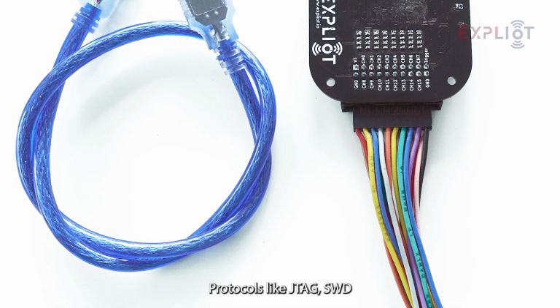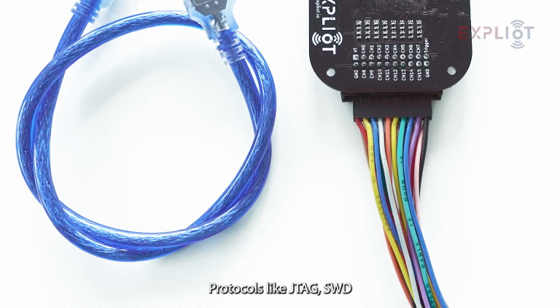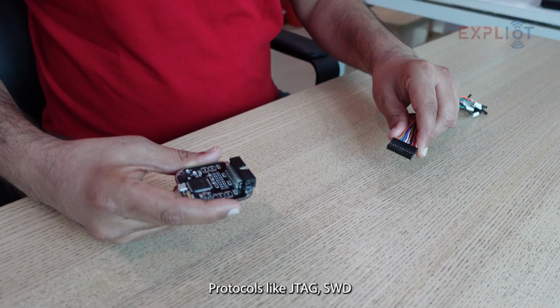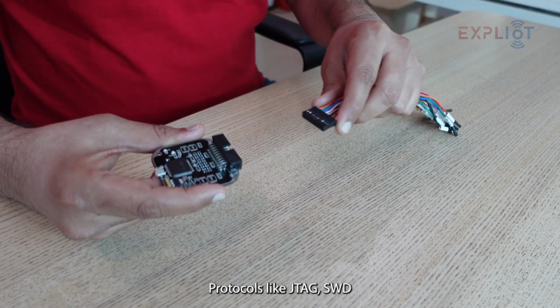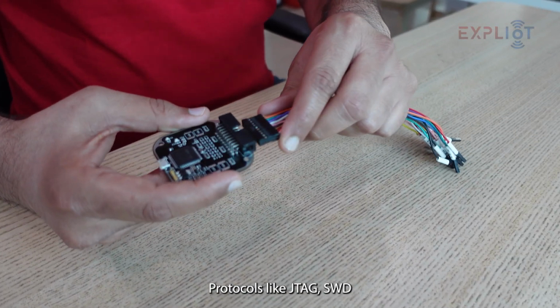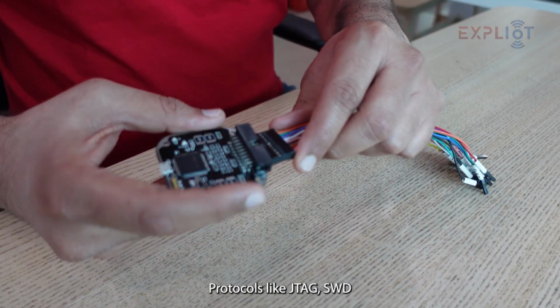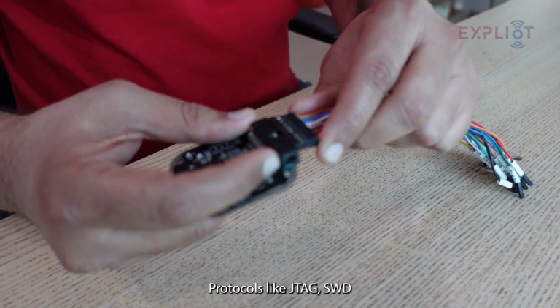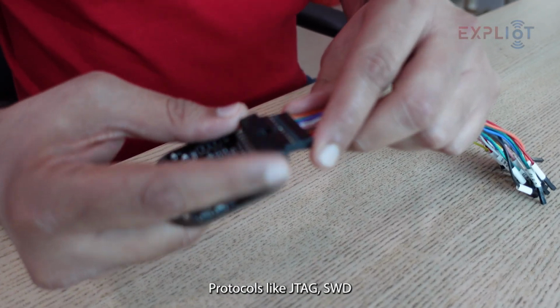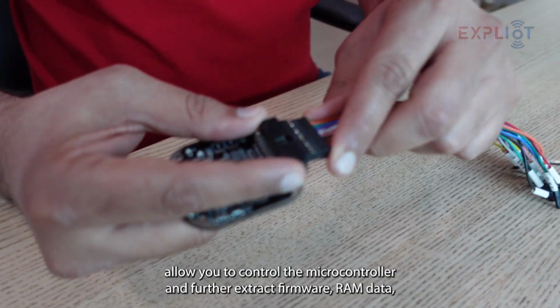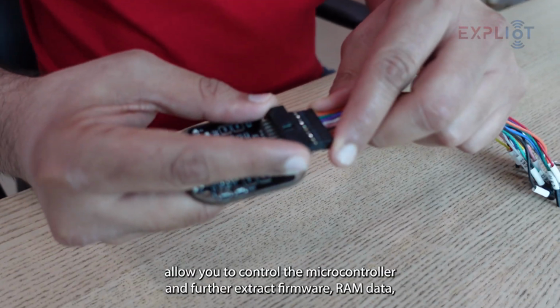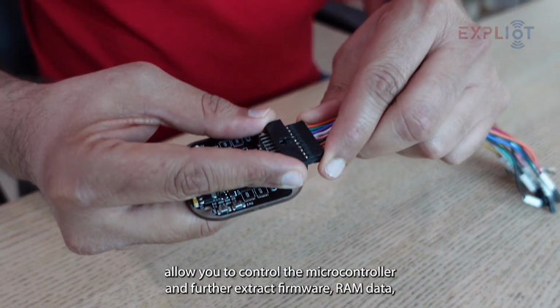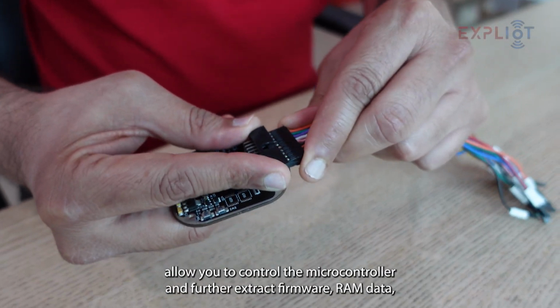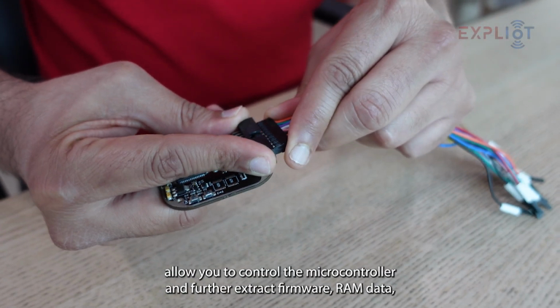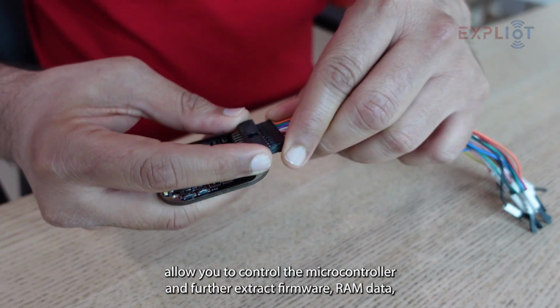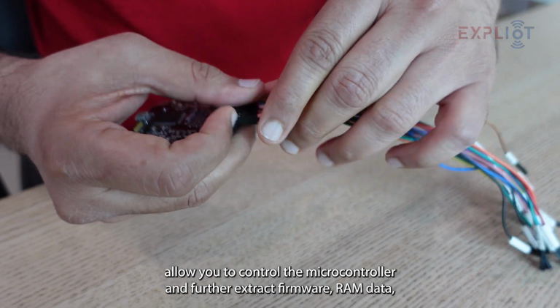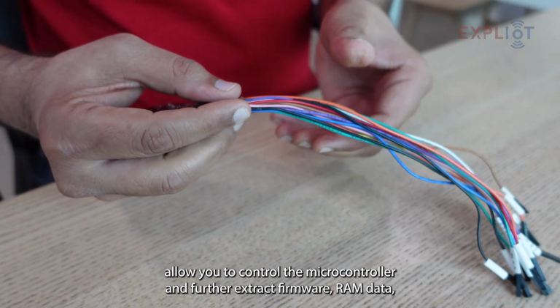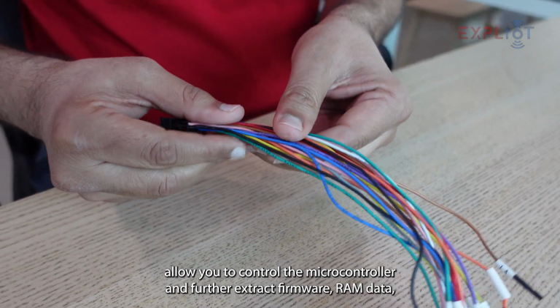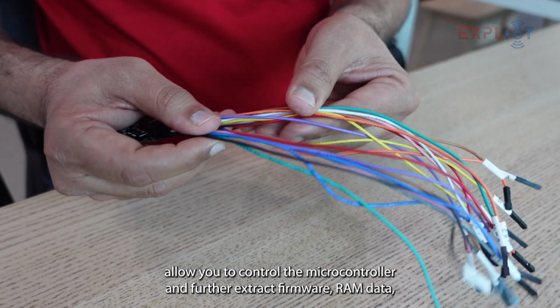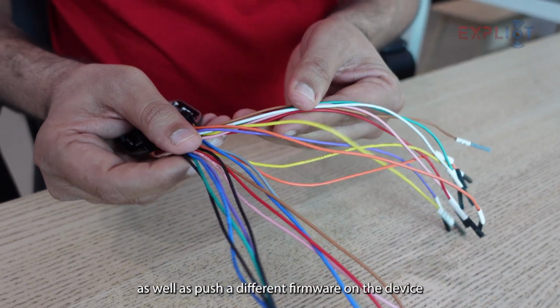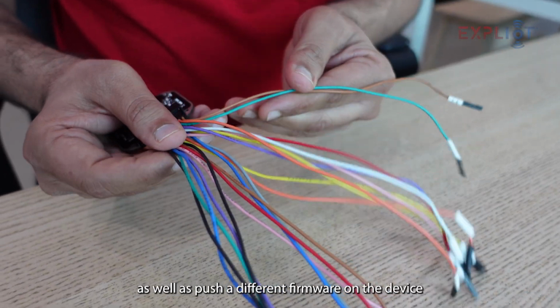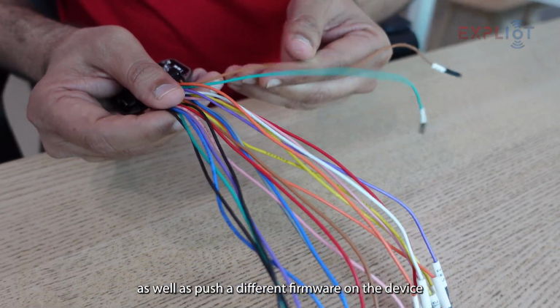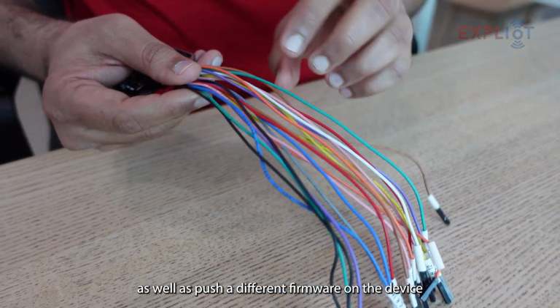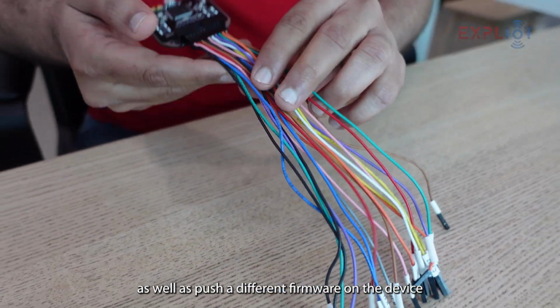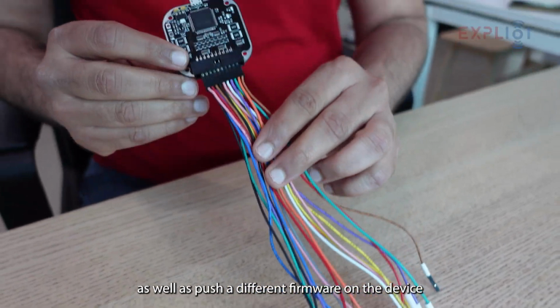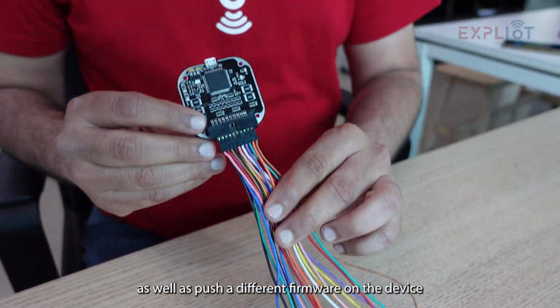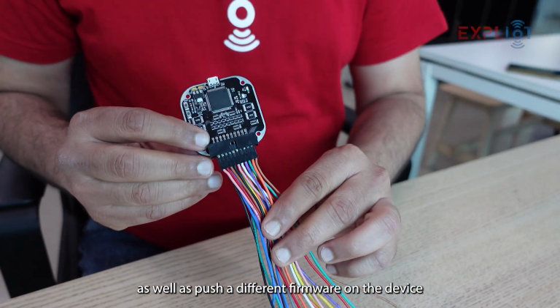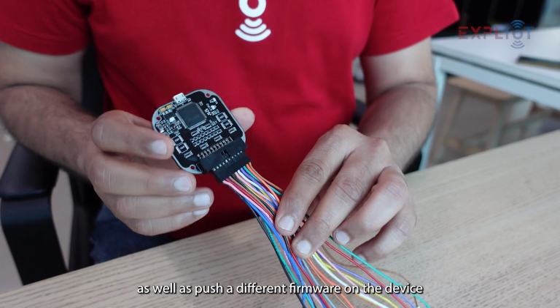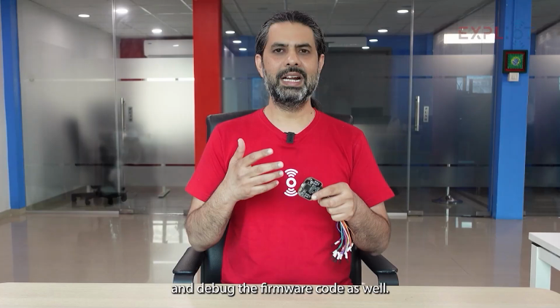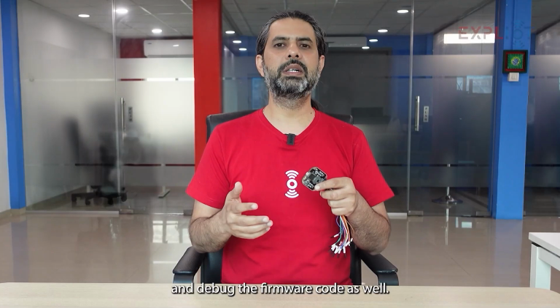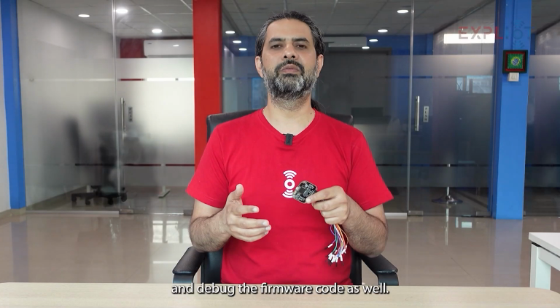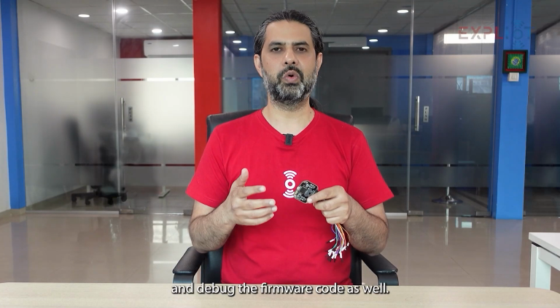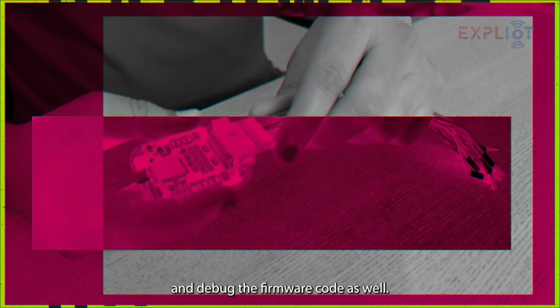Protocols like JTAG and SWD allow you to control the microcontroller and further extract firmware, RAM data, as well as push a different firmware on the device and debug the firmware code as well.